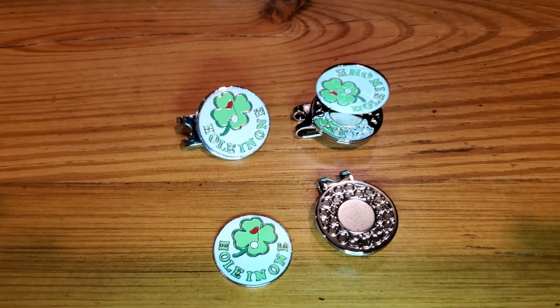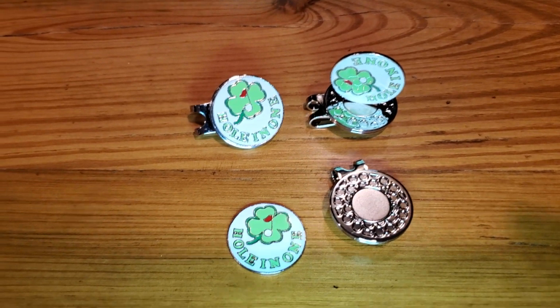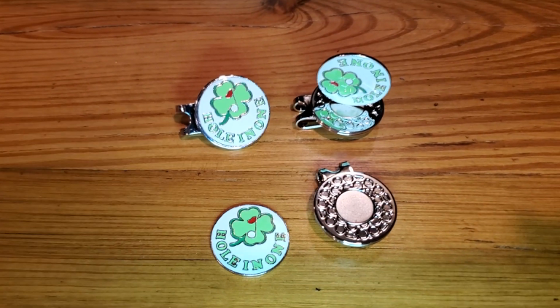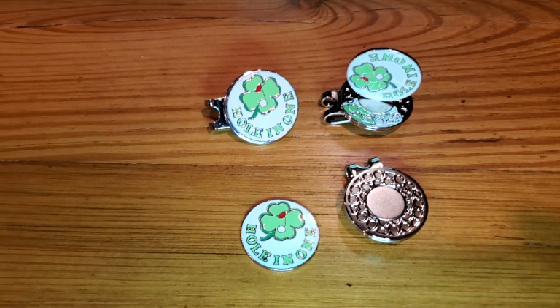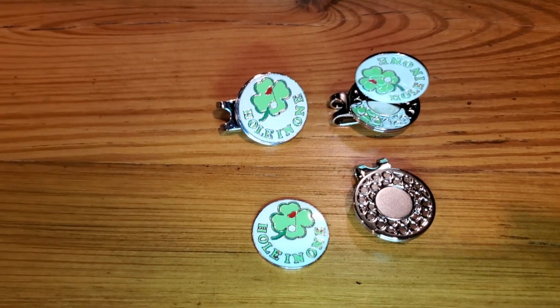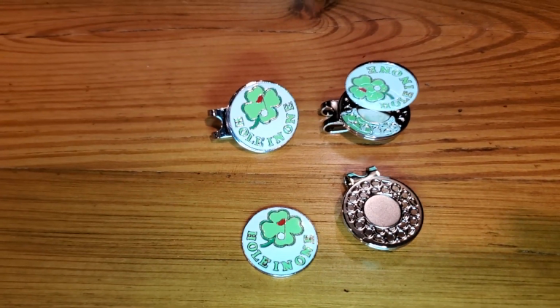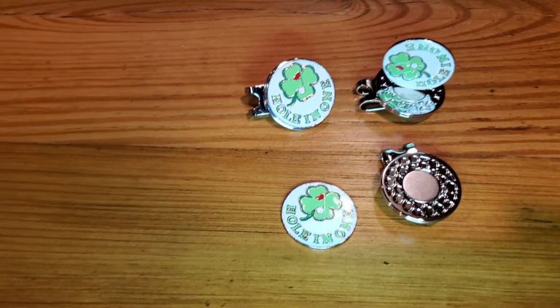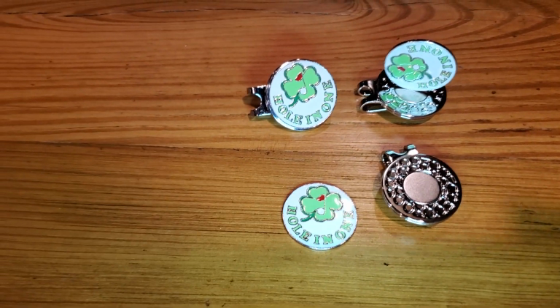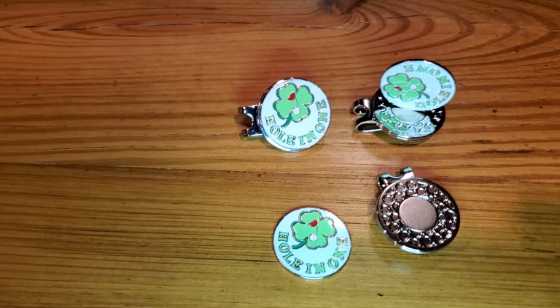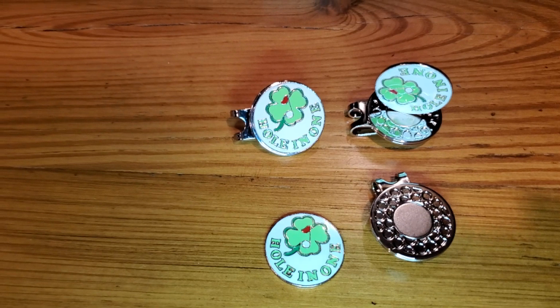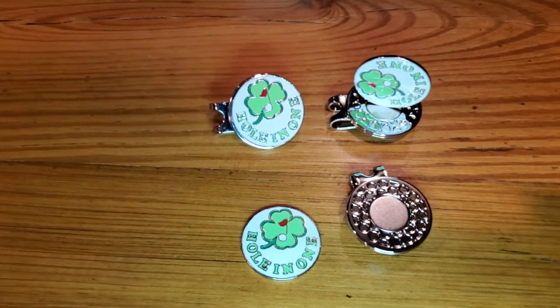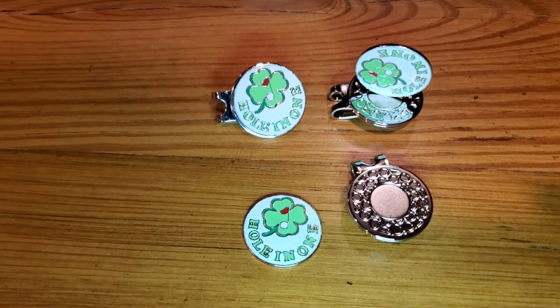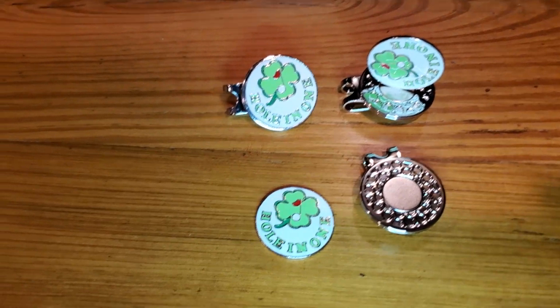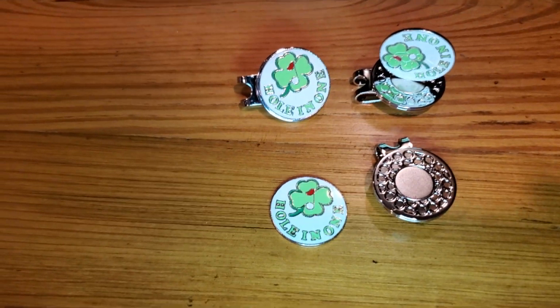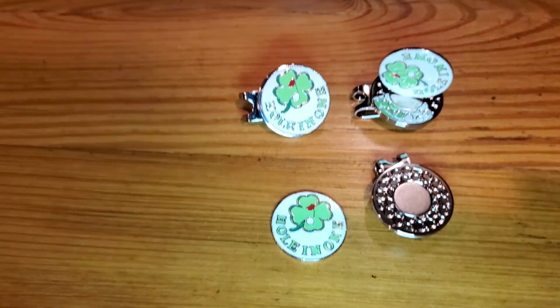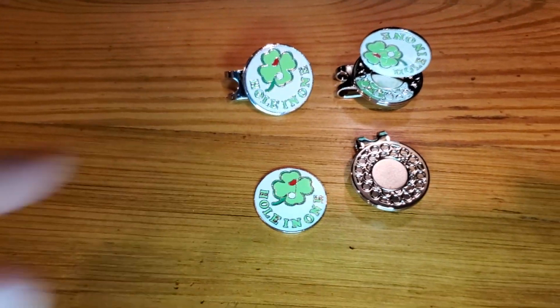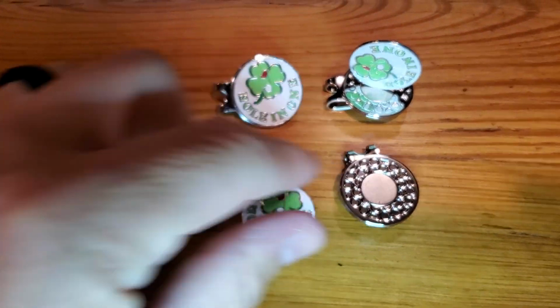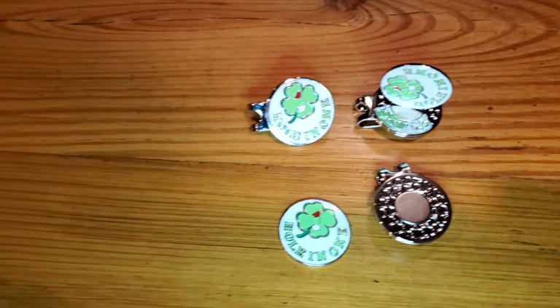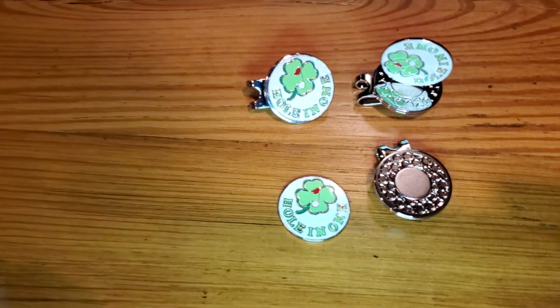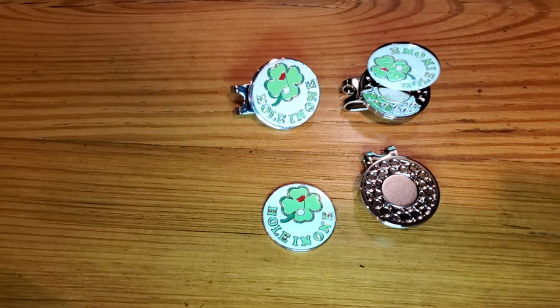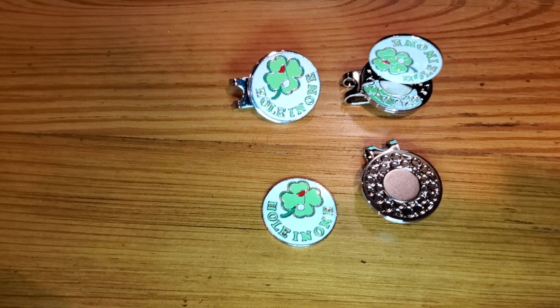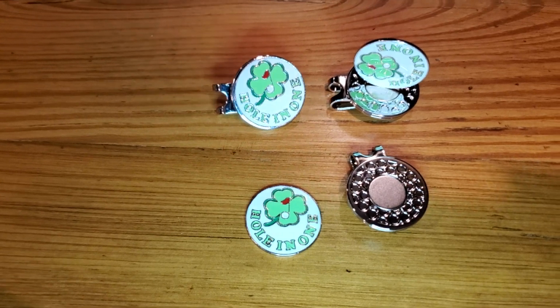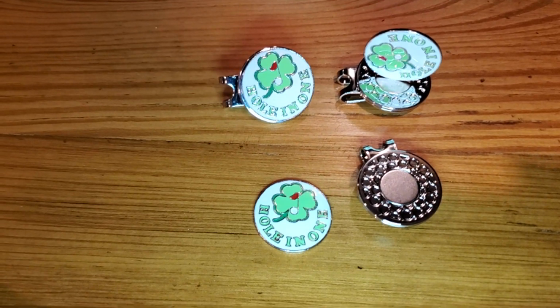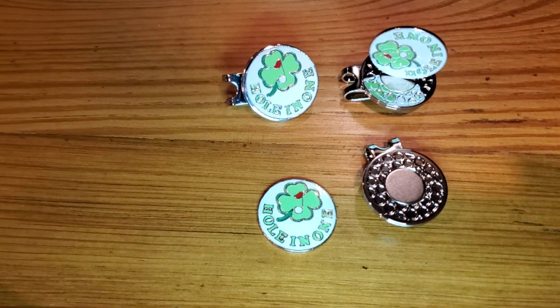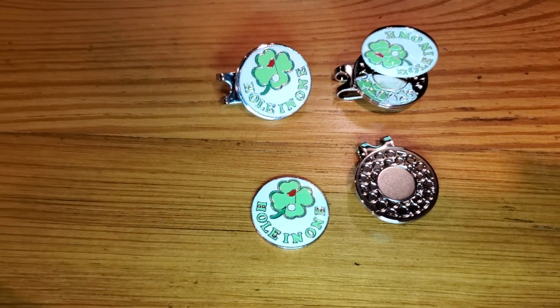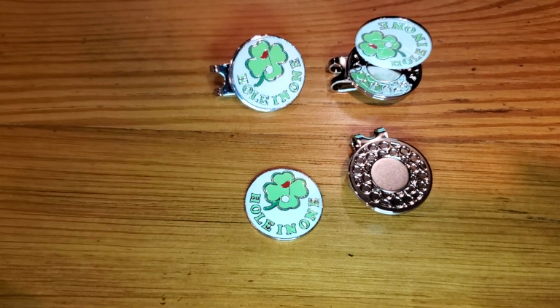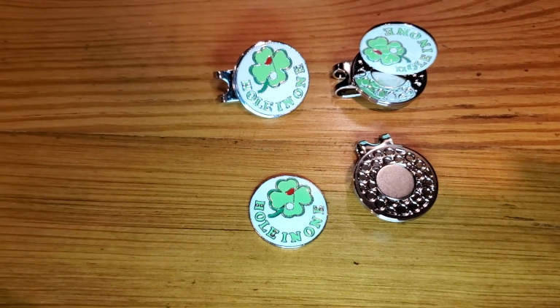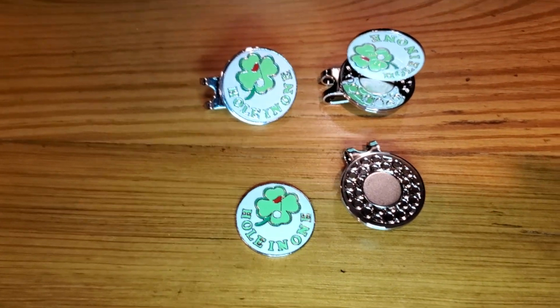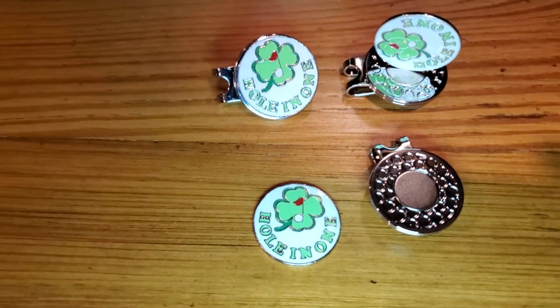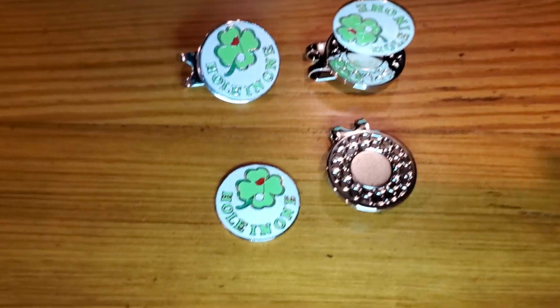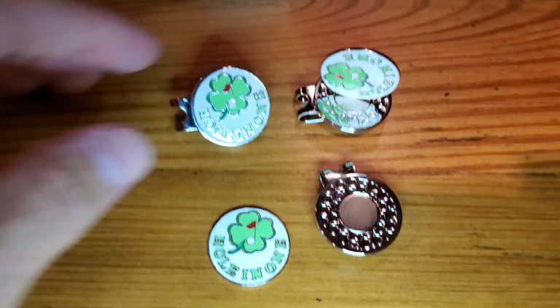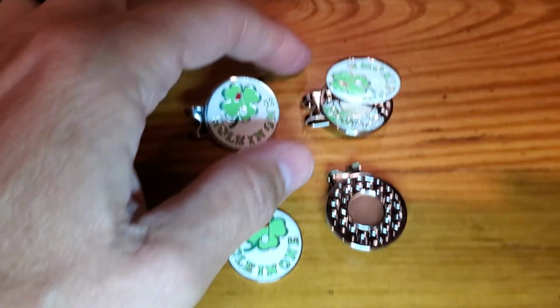This is a simple and fast review of the Finger 10 3-Pack Ball Marking Set with Hat Holder. I'm just going to show you how these operate and the strength, which I think is fantastic, of the ball marker.